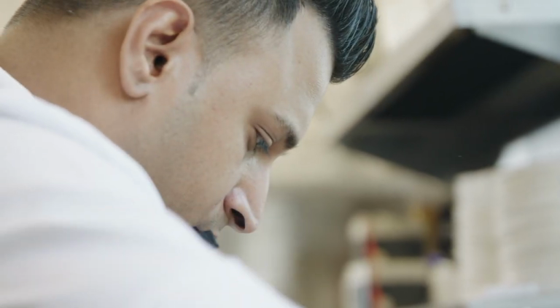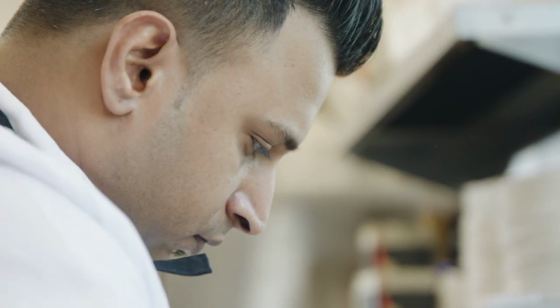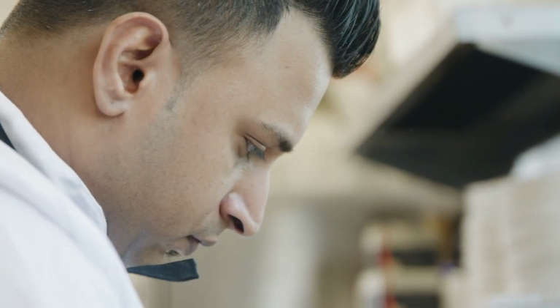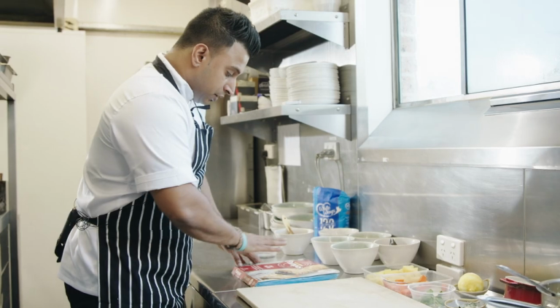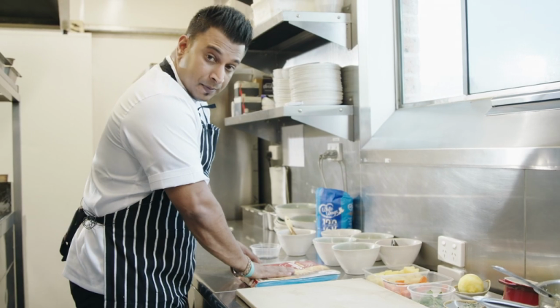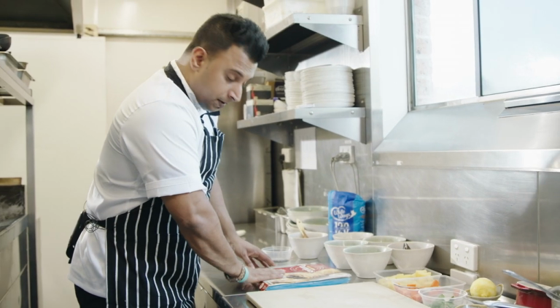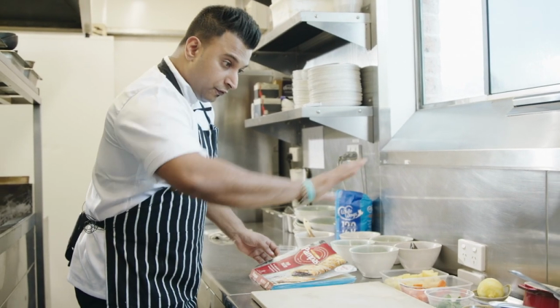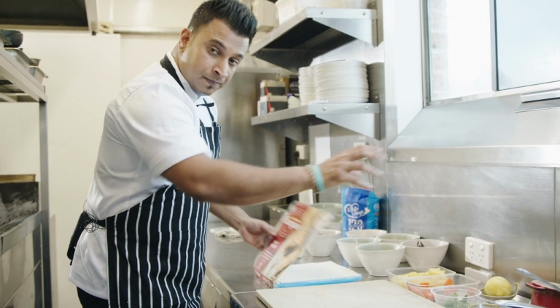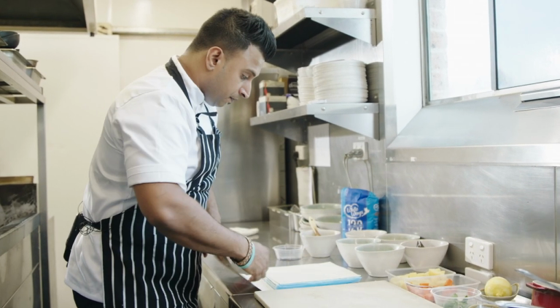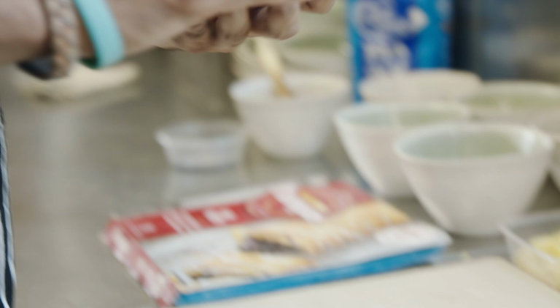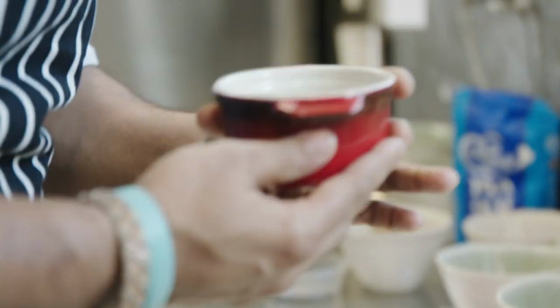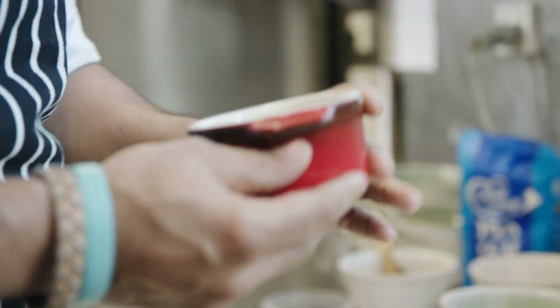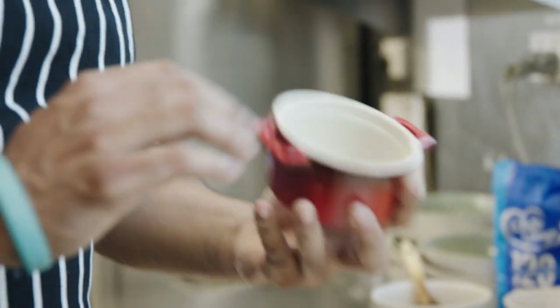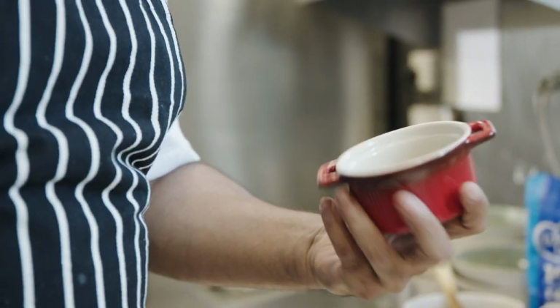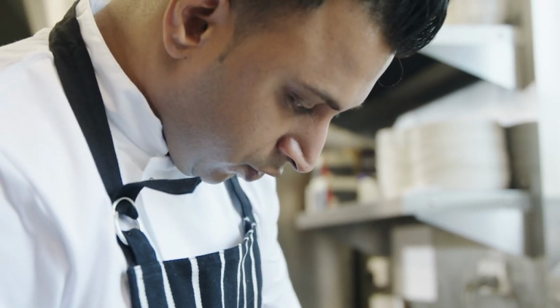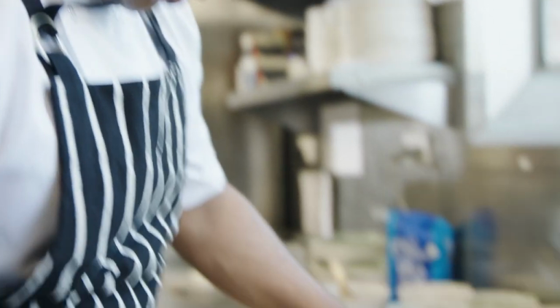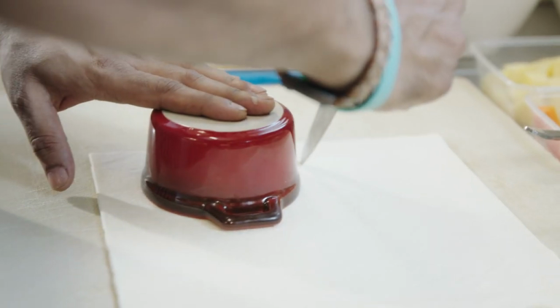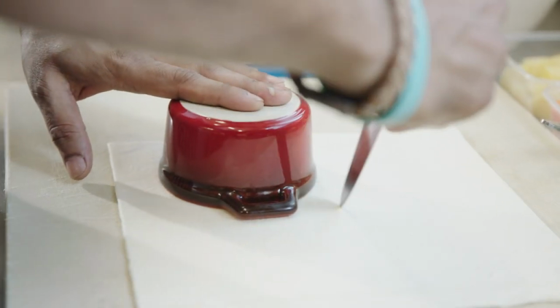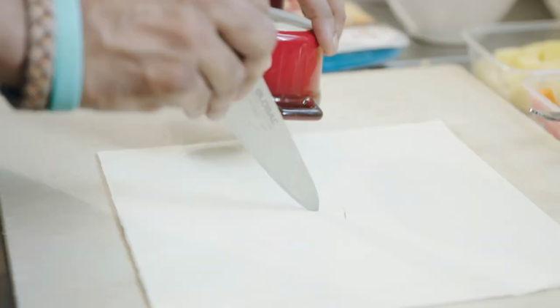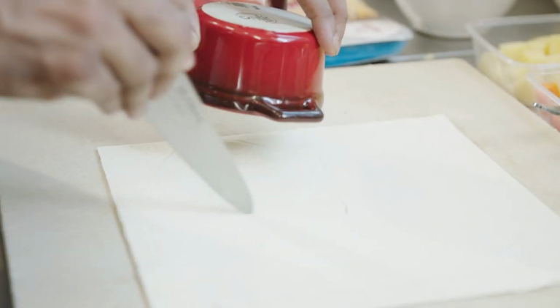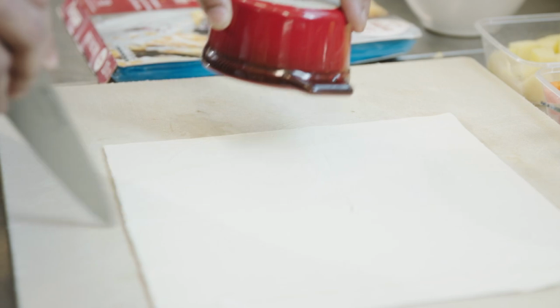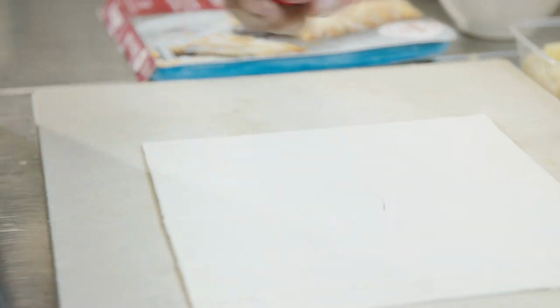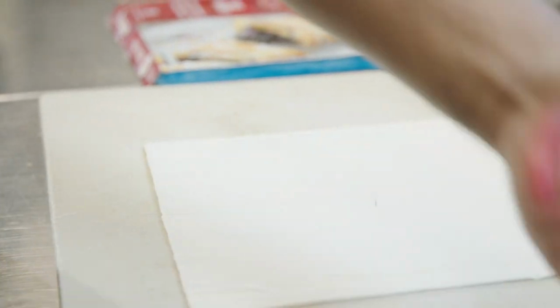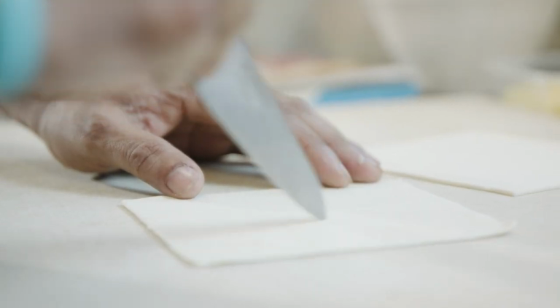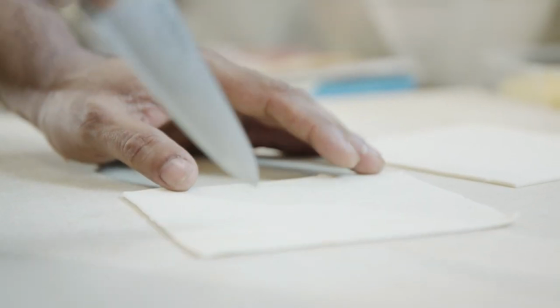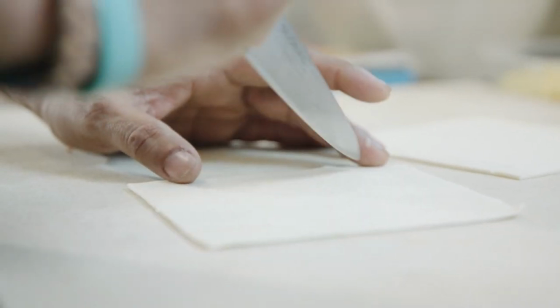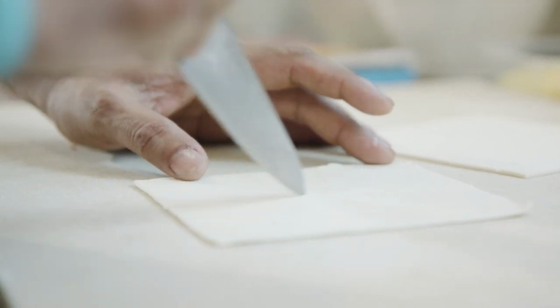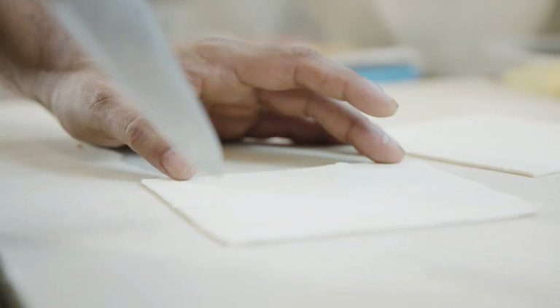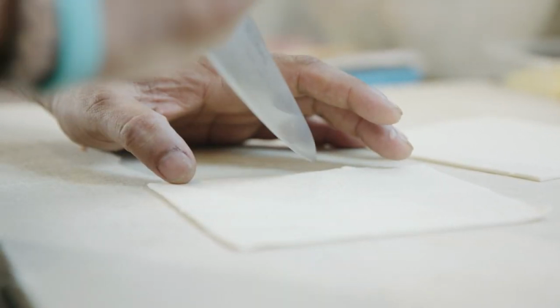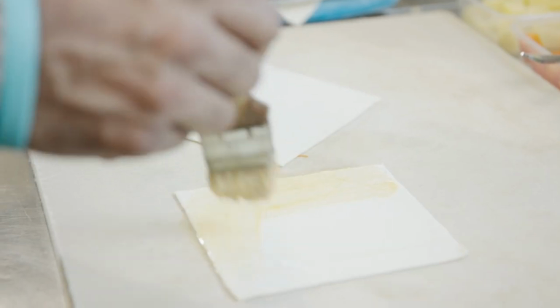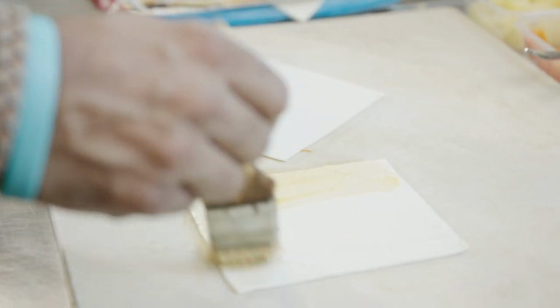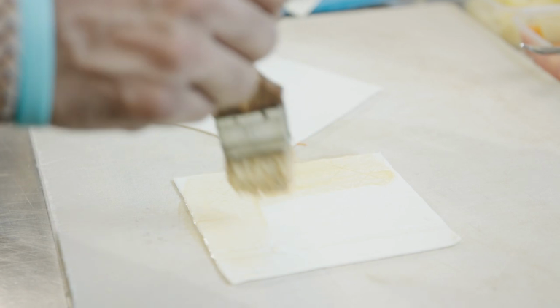Now we're going to use our Pampas Puff Pastry for the top. I'm using this pot to measure the puff pastry — cut a square. Now I'm going to score them. Once that's done, have some egg wash on the top.